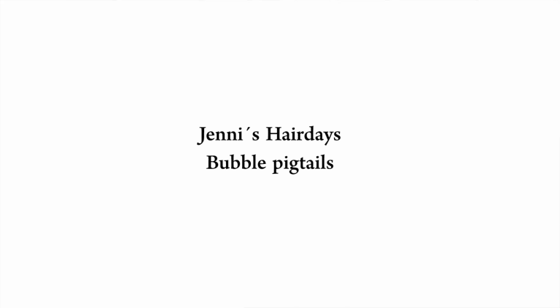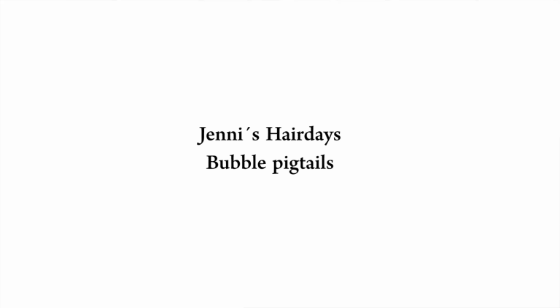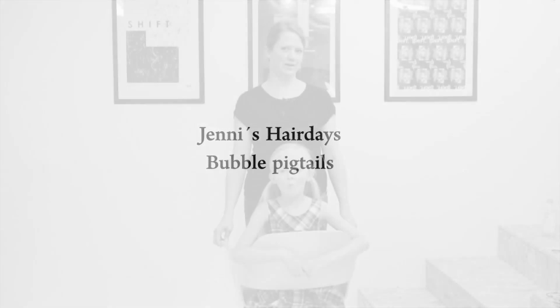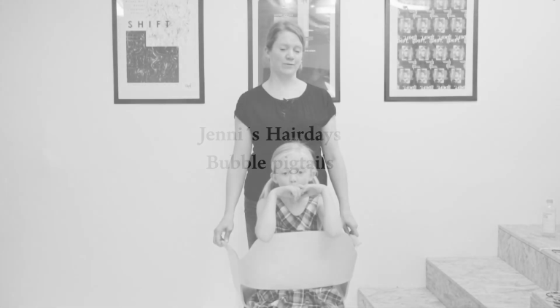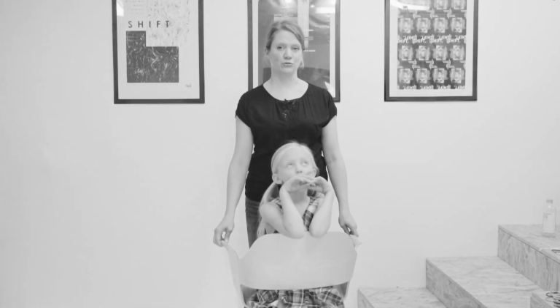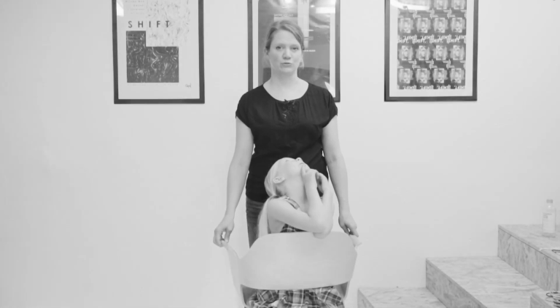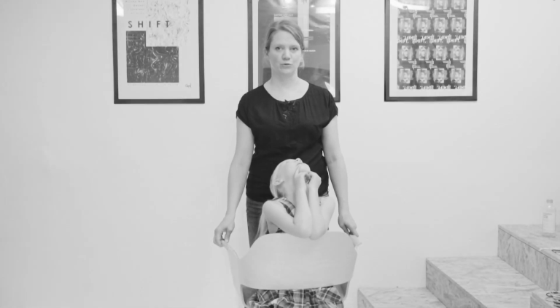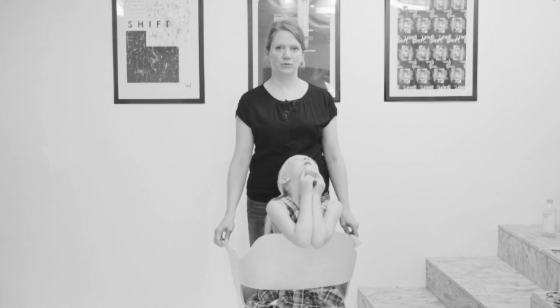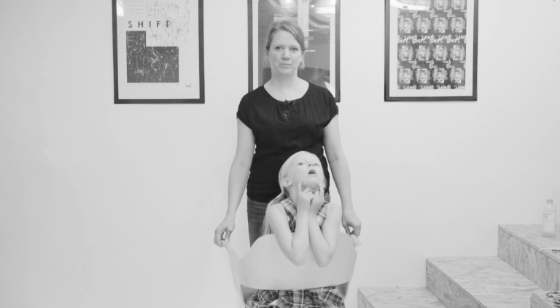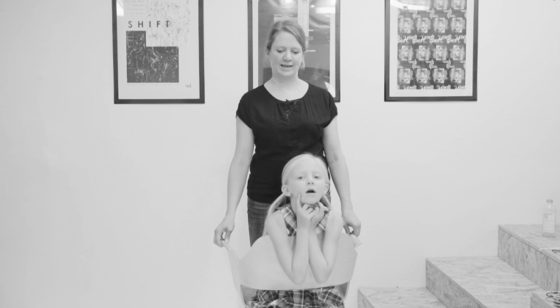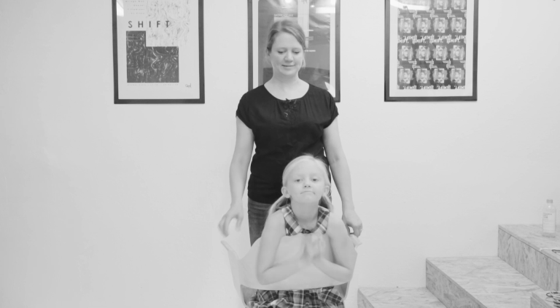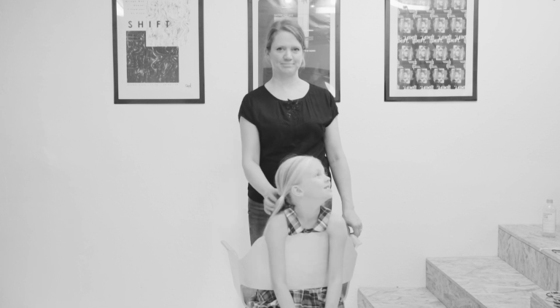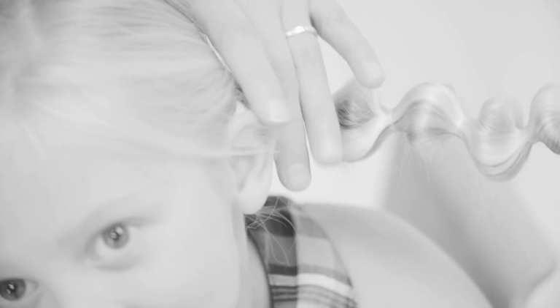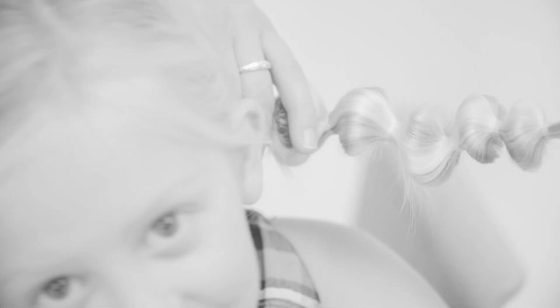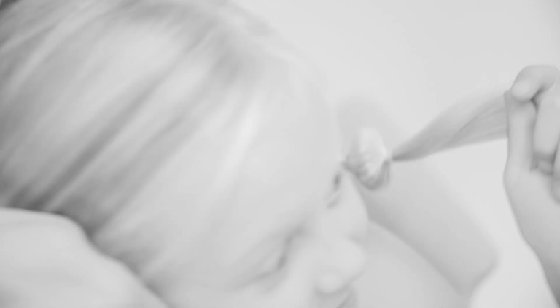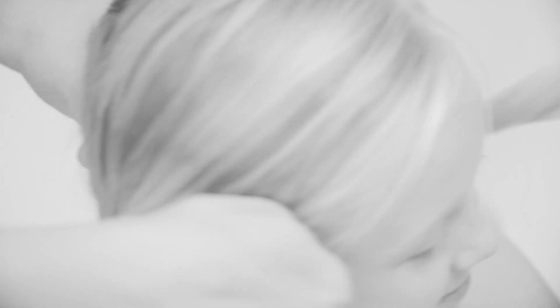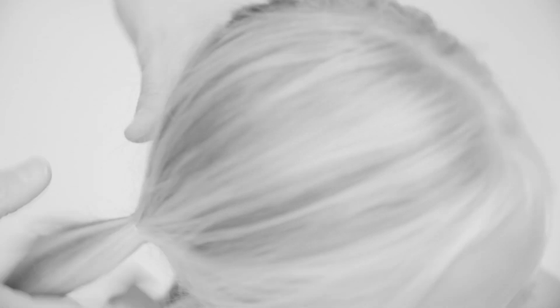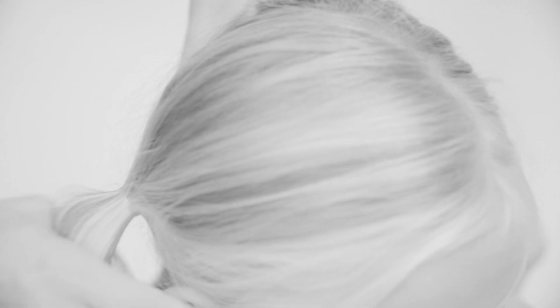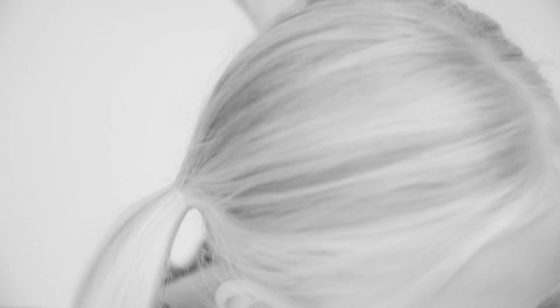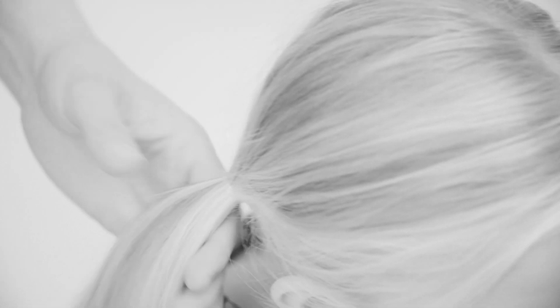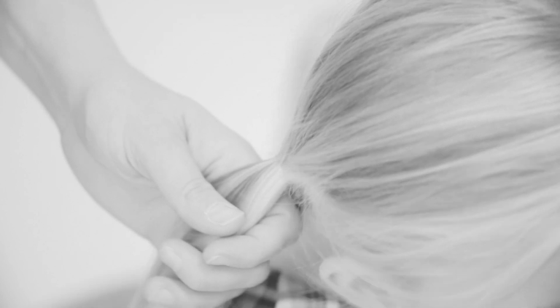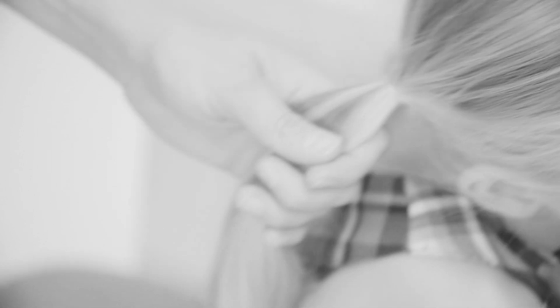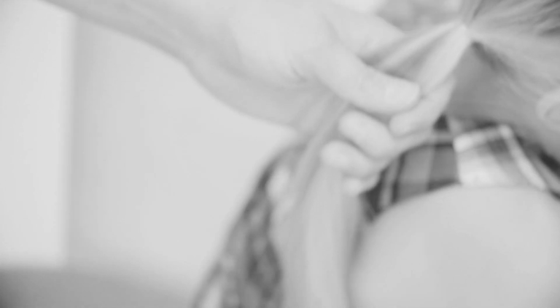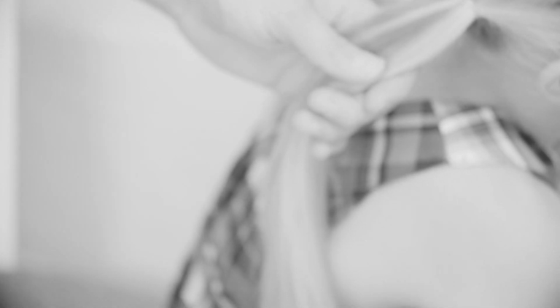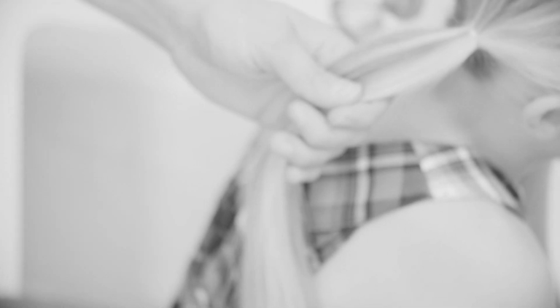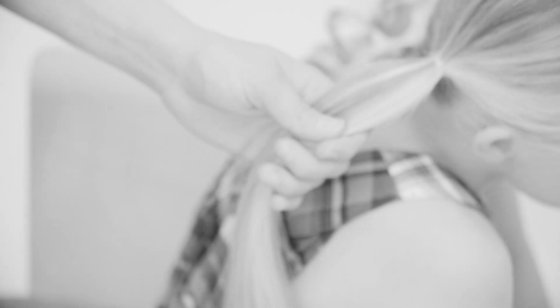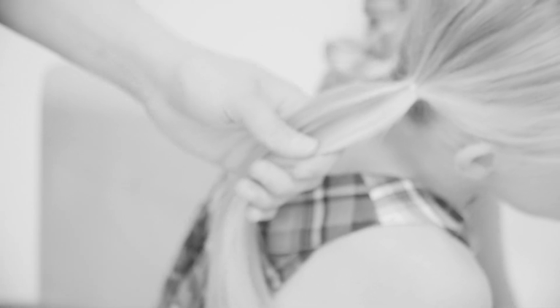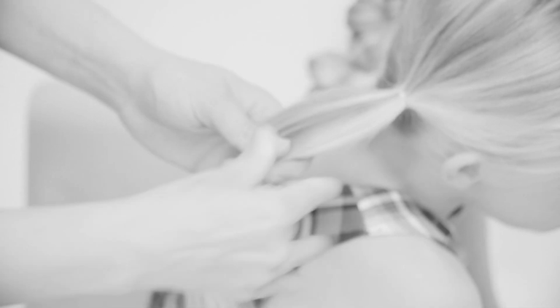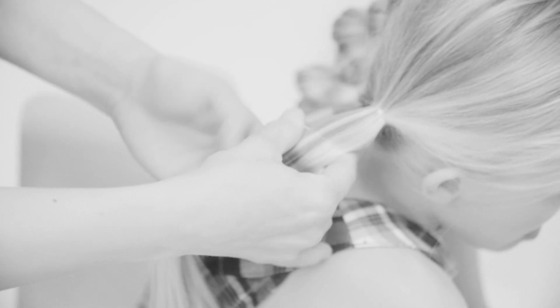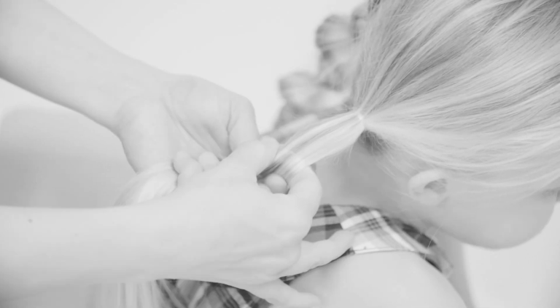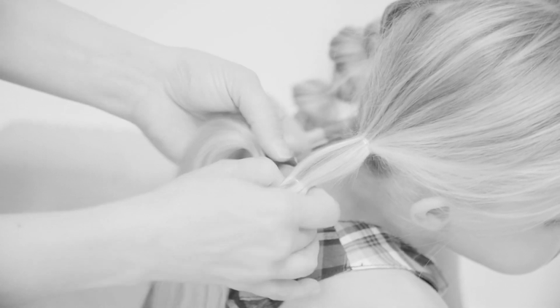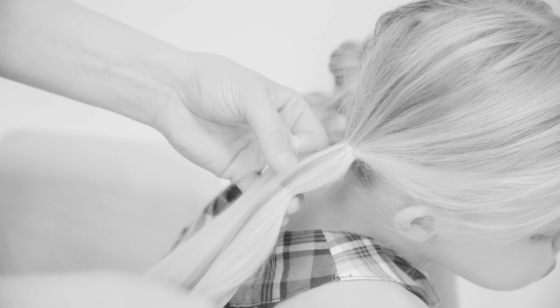Hello, I'm Jenni and I'm going to show you how to do bubble pigtails. This is a slightly different way to do a bubble braid. I've done one on the left side and I'm going to do another on the right.